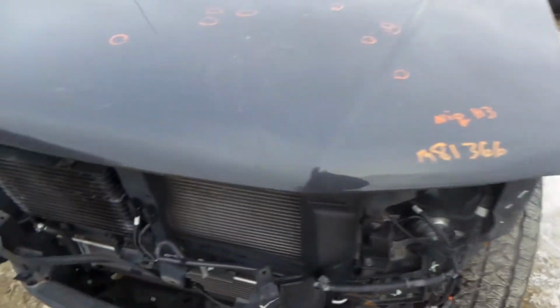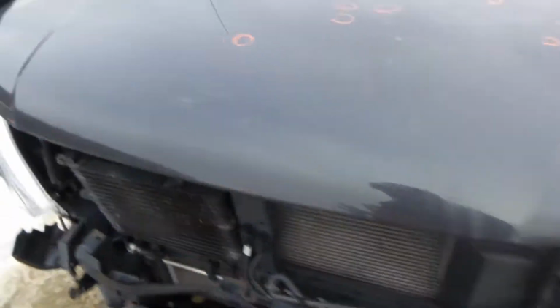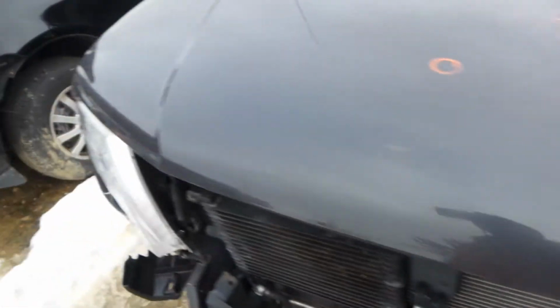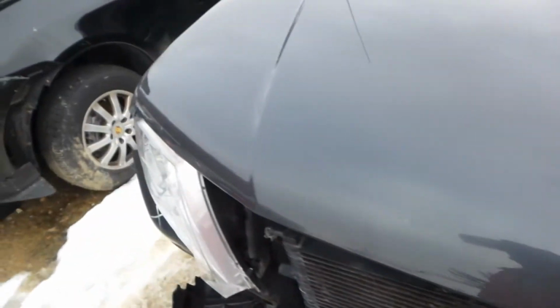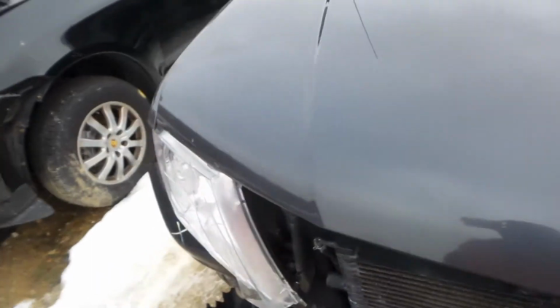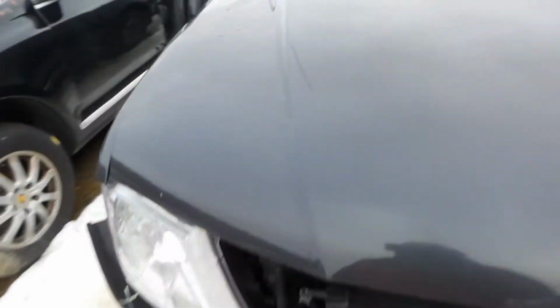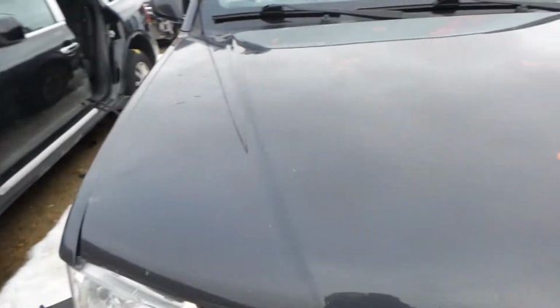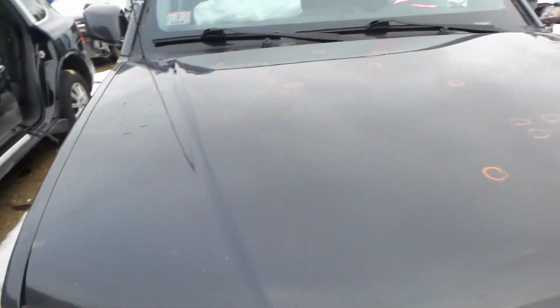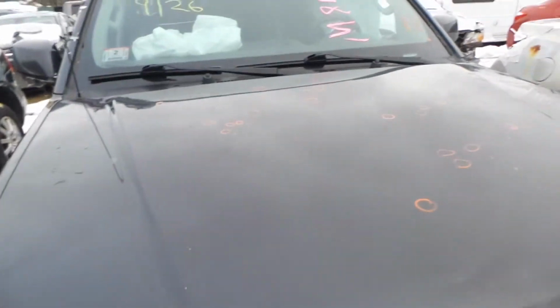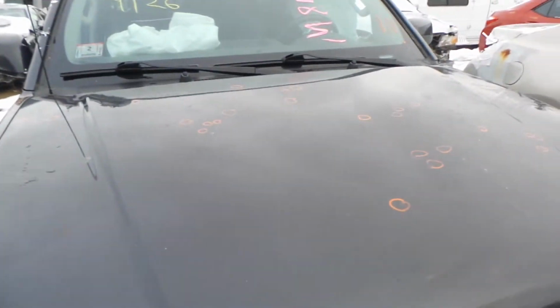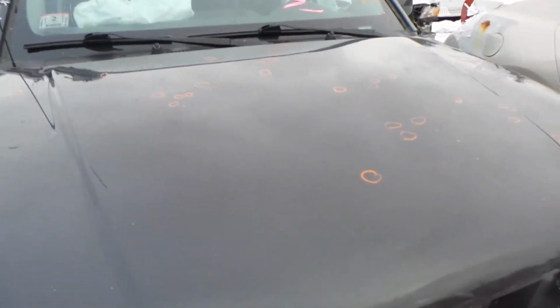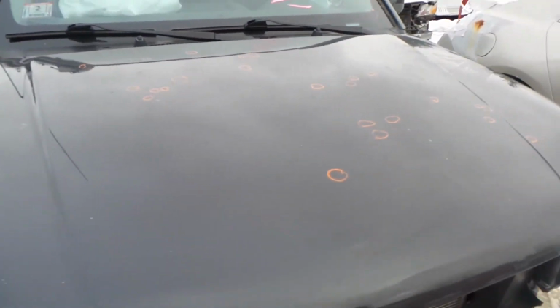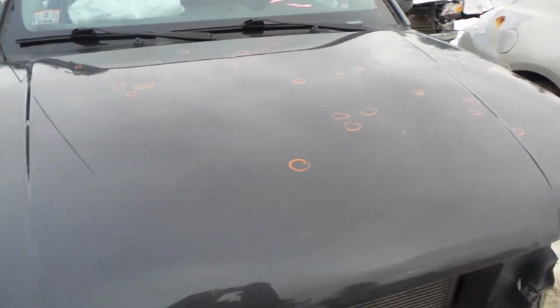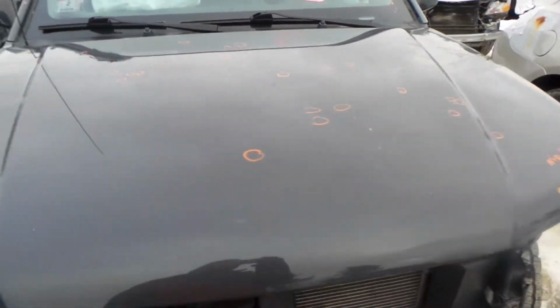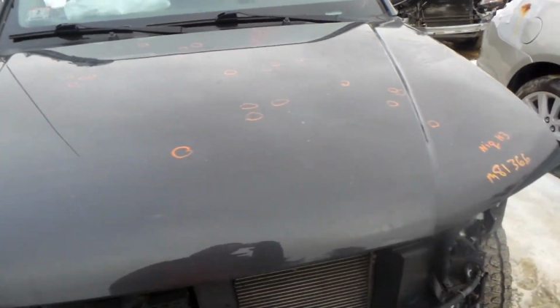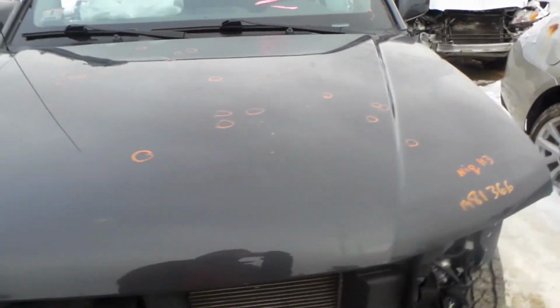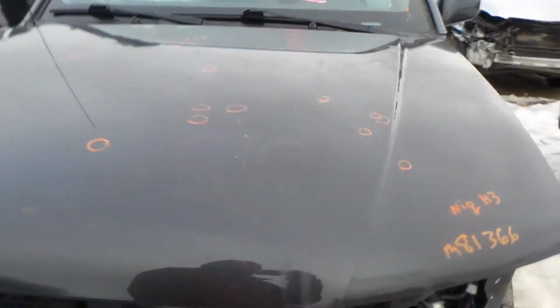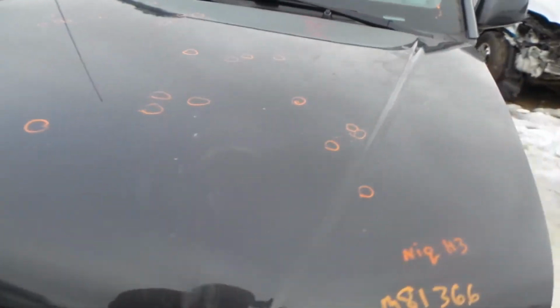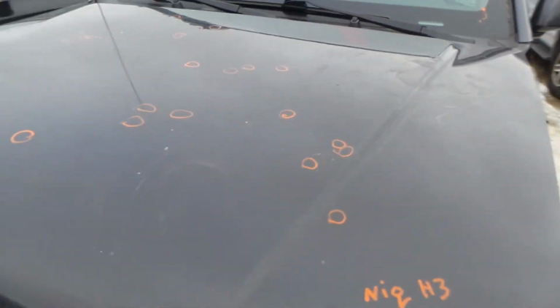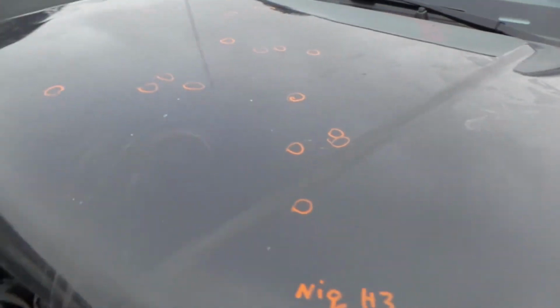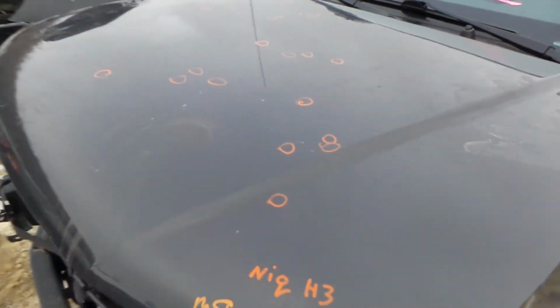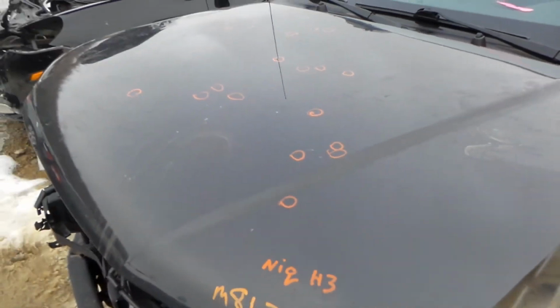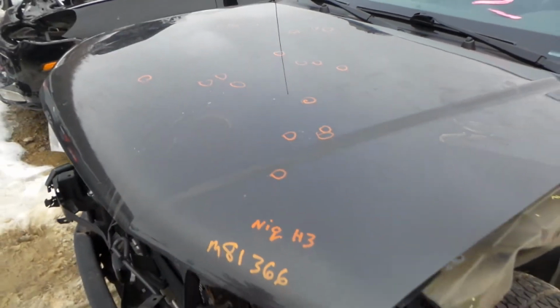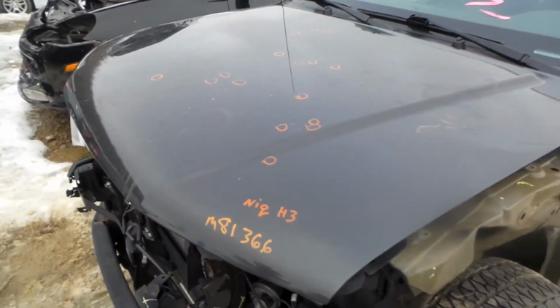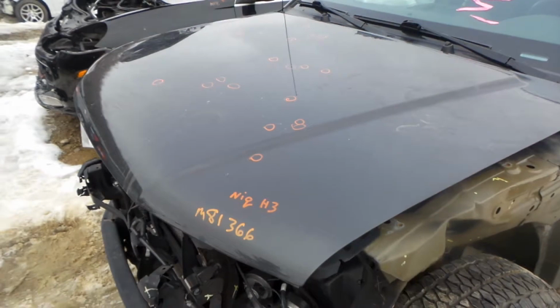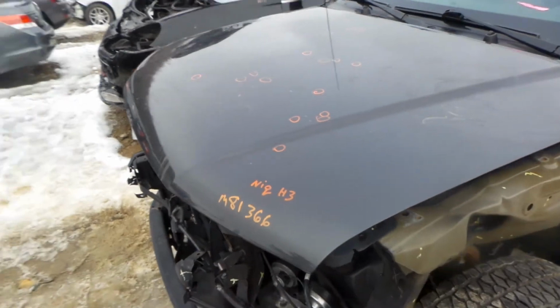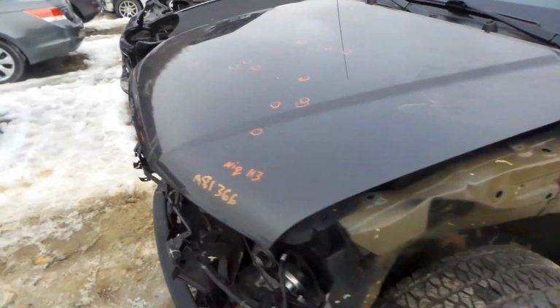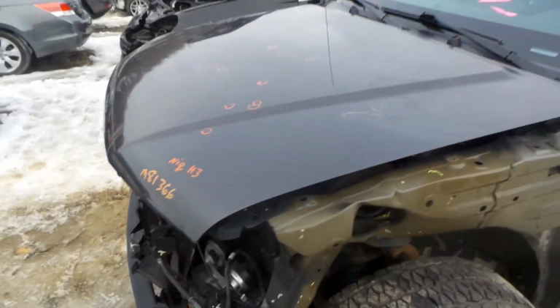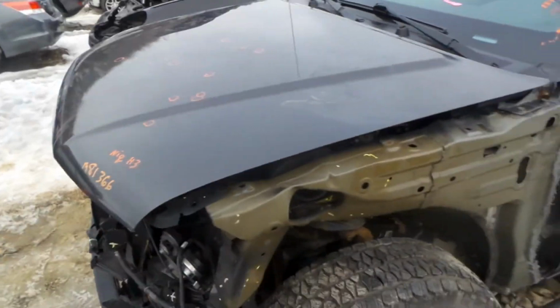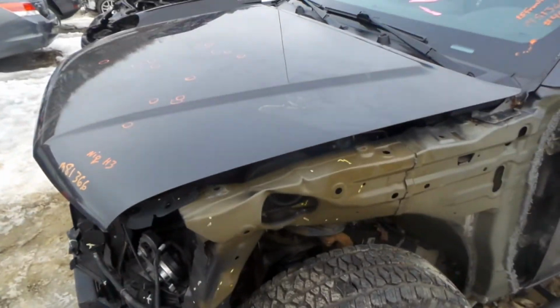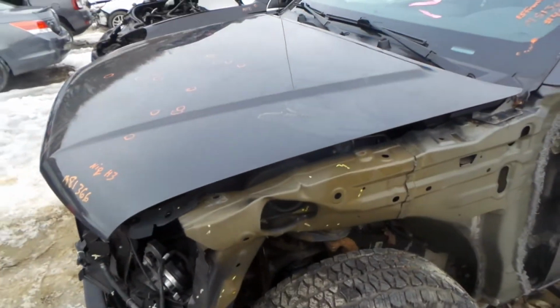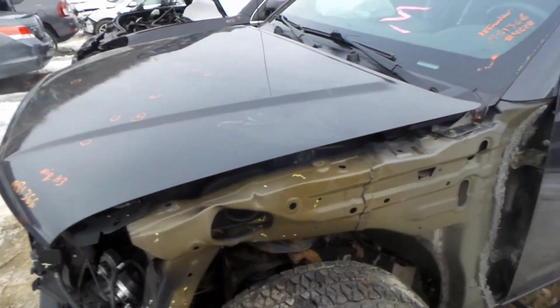The hood is non-insurance quality. It's got some hail damage. Would be good for a retail customer or builder, someone just looking to replace the hood.